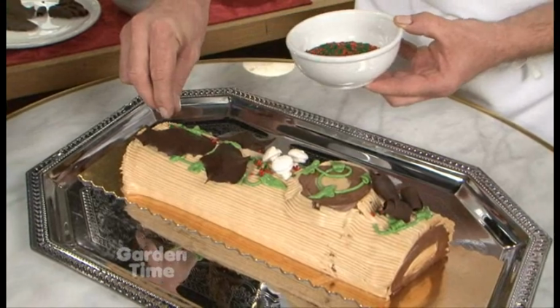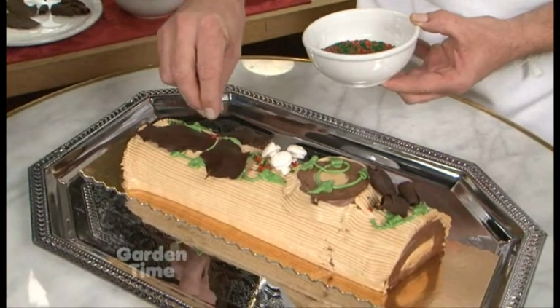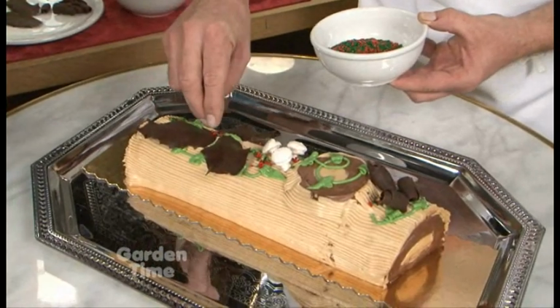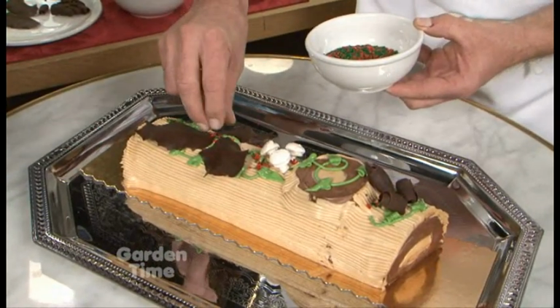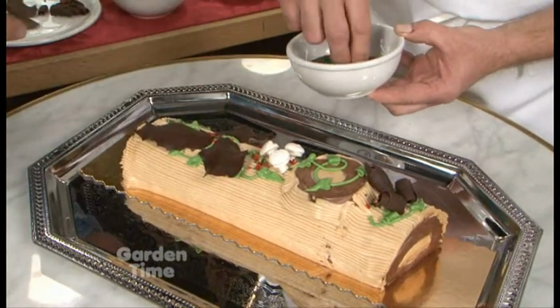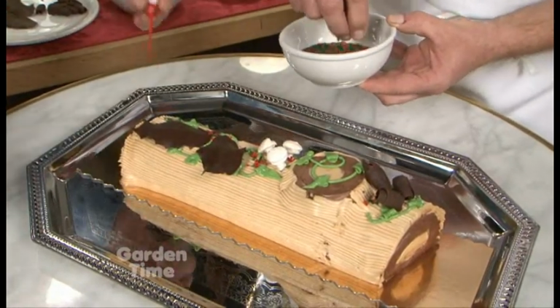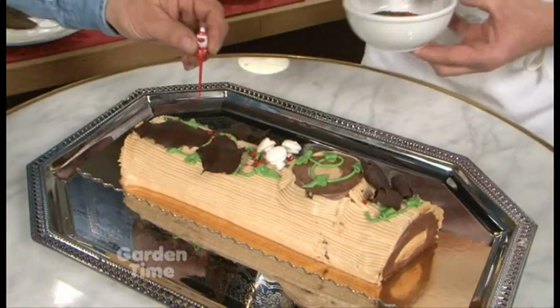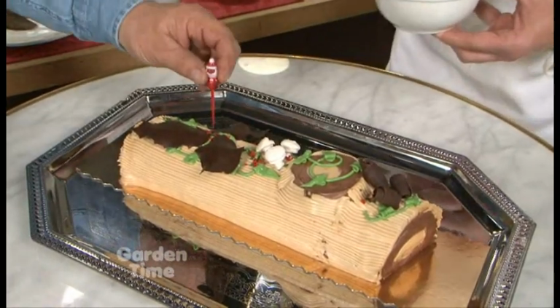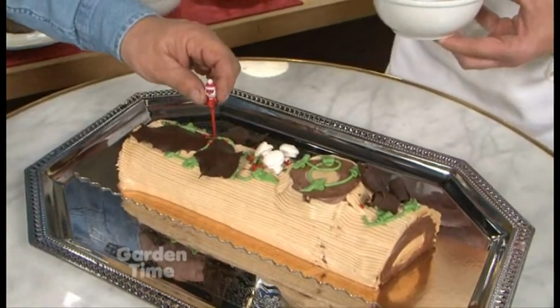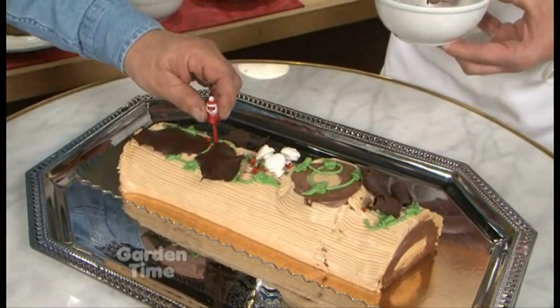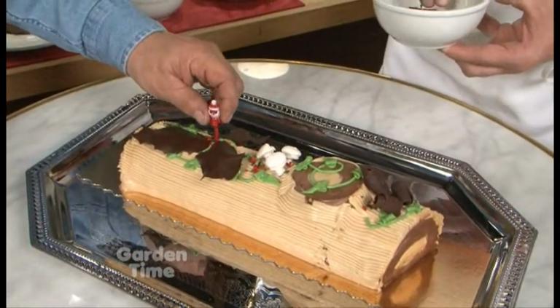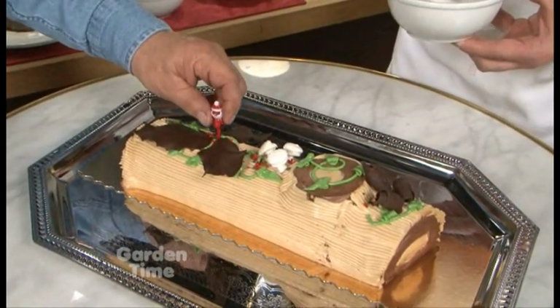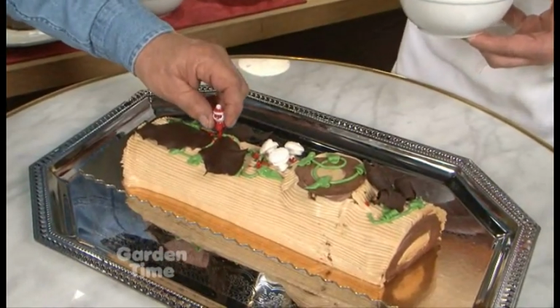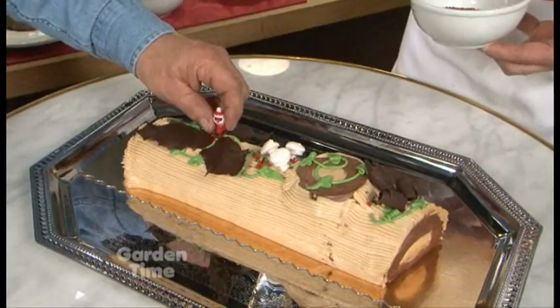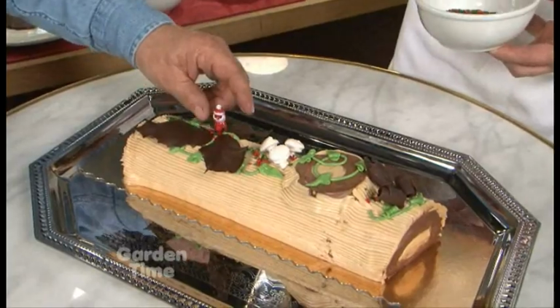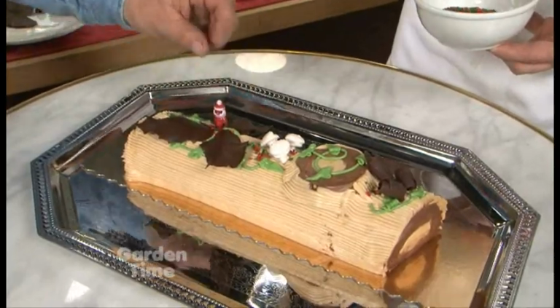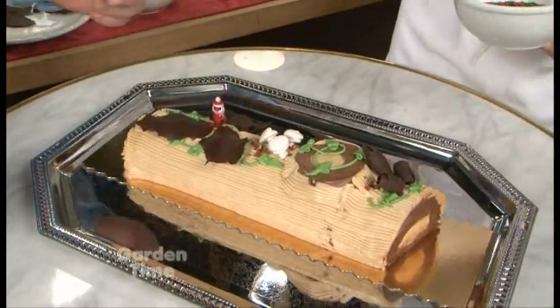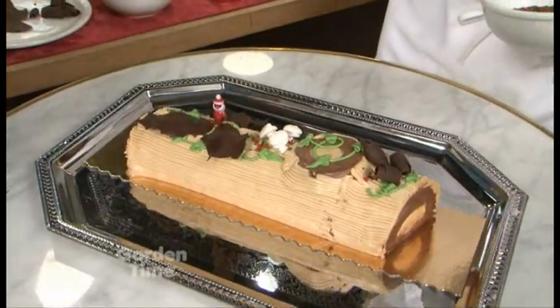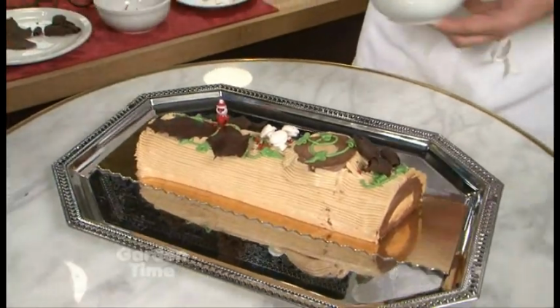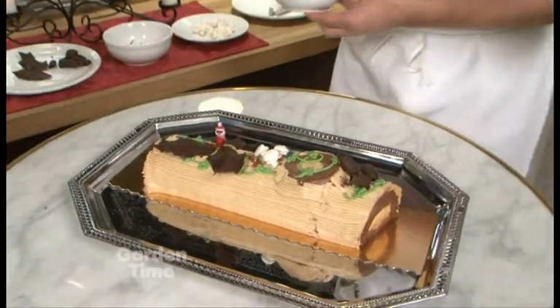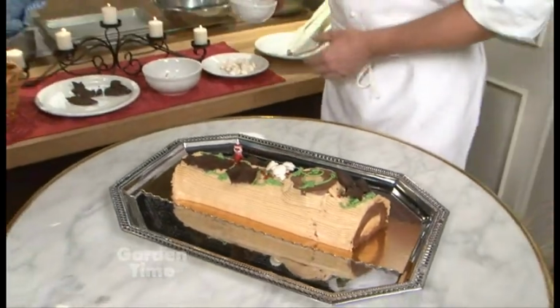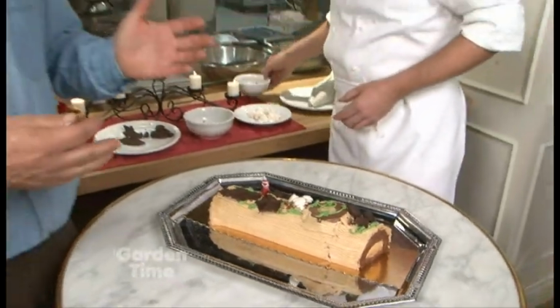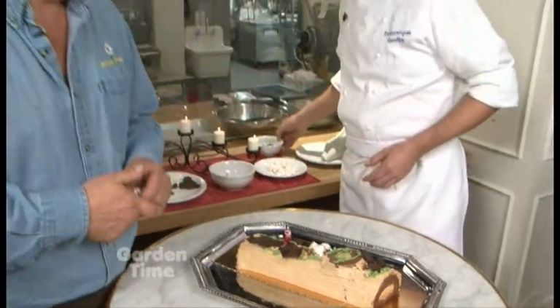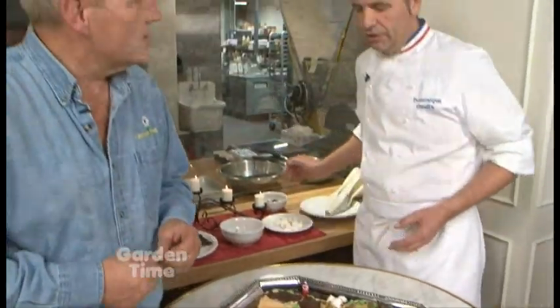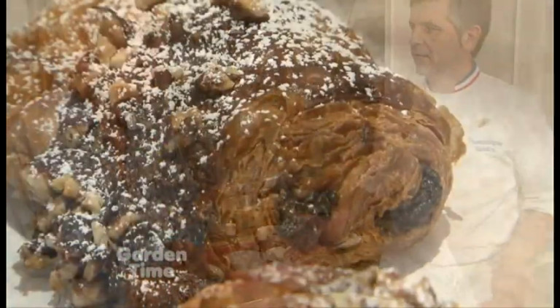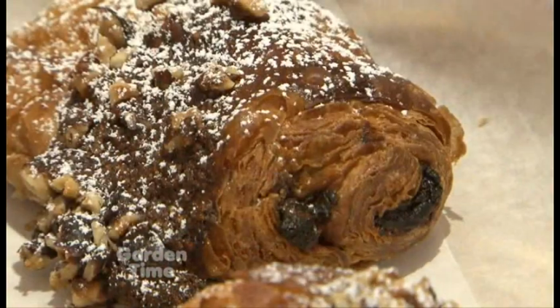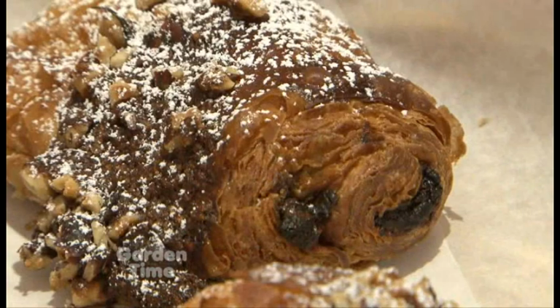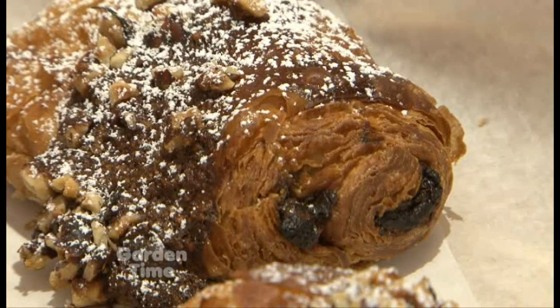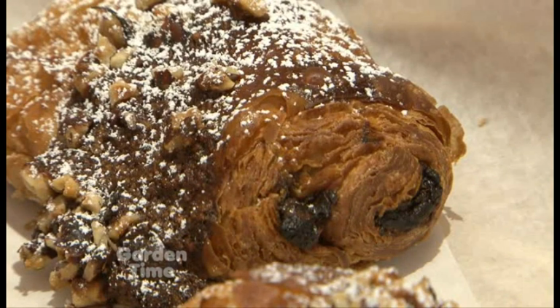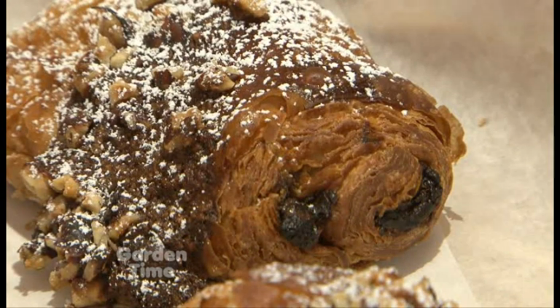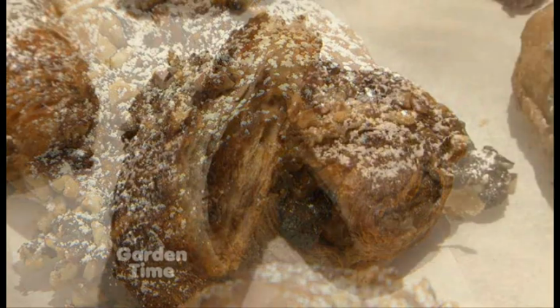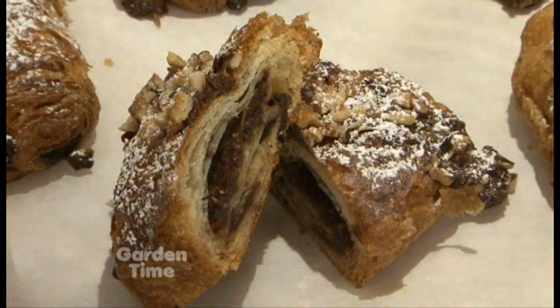I think you would go best right there amongst the holly leaves. There you go — and isn't that beautiful. How long do you guys offer all of these? They'll be available during the two-week period around Christmas time.